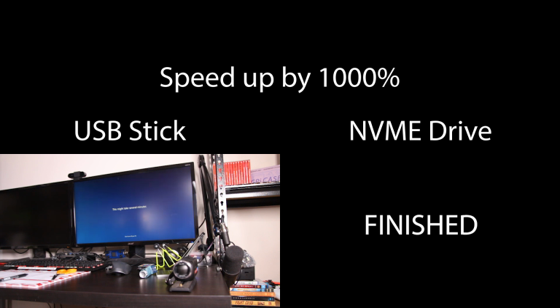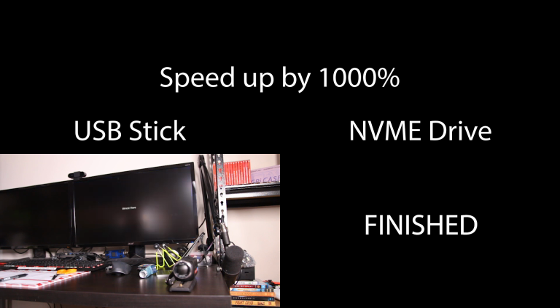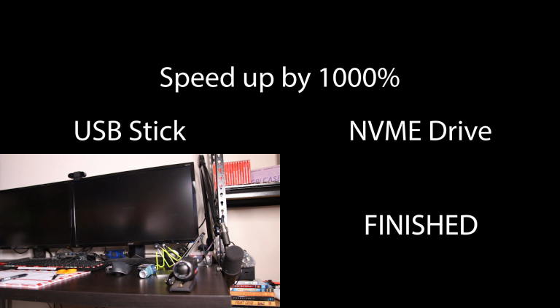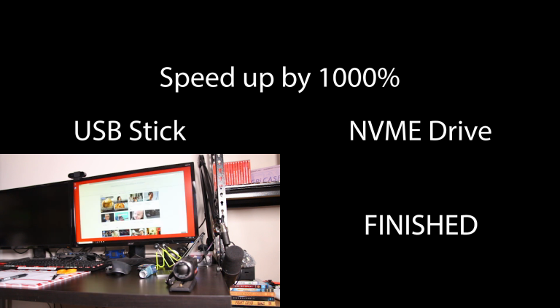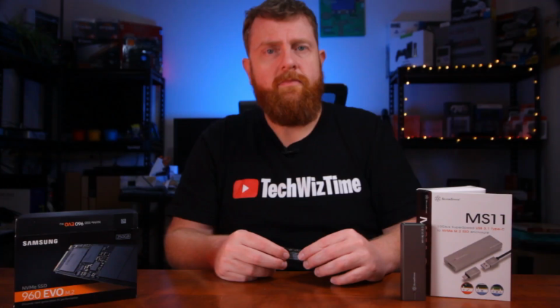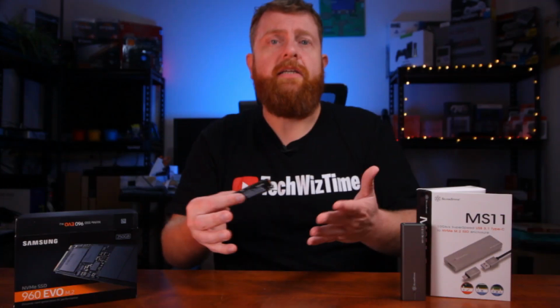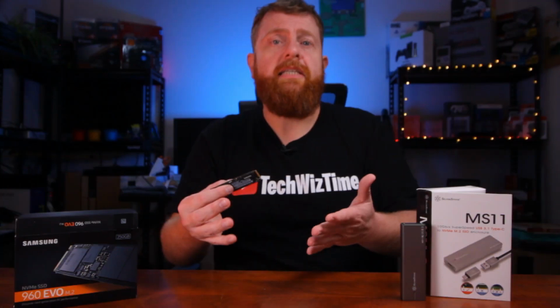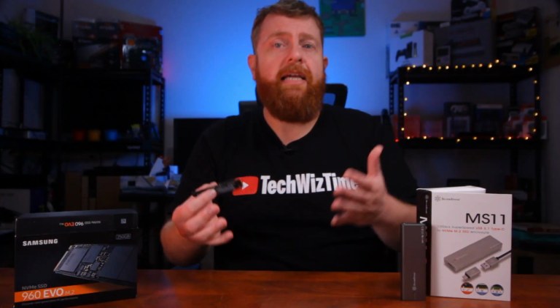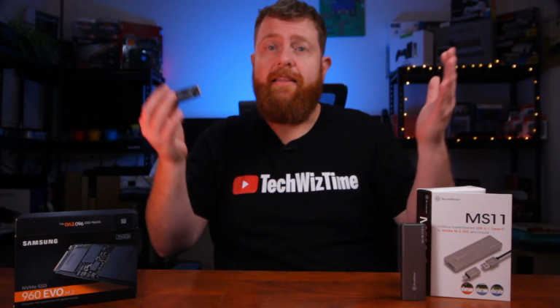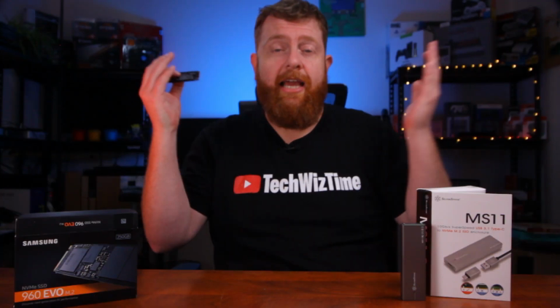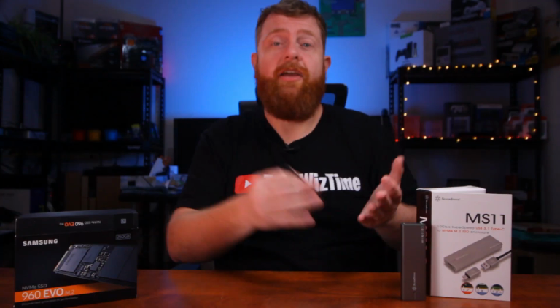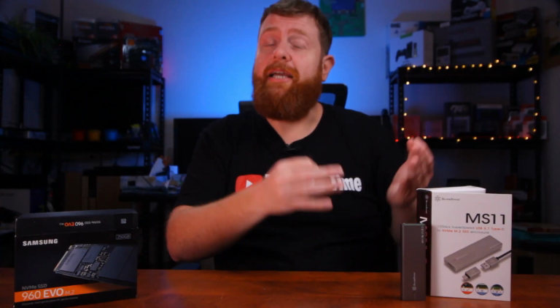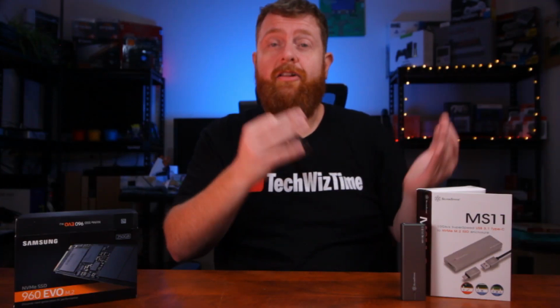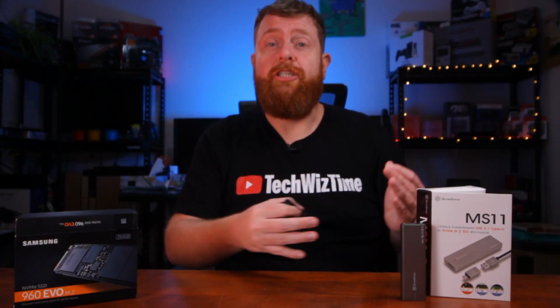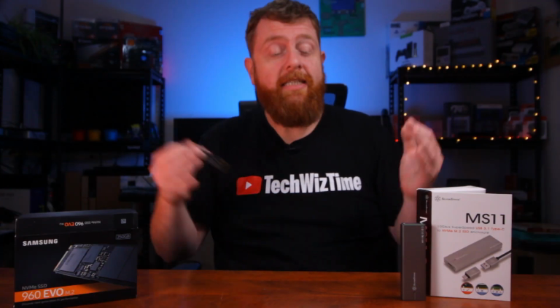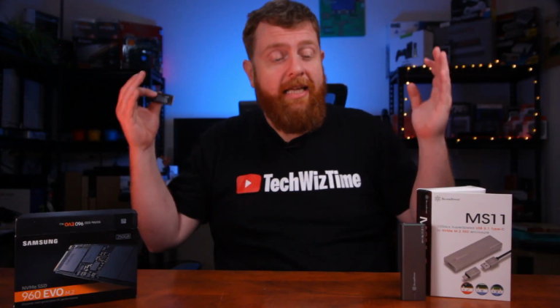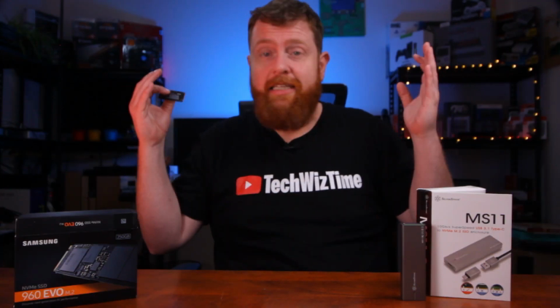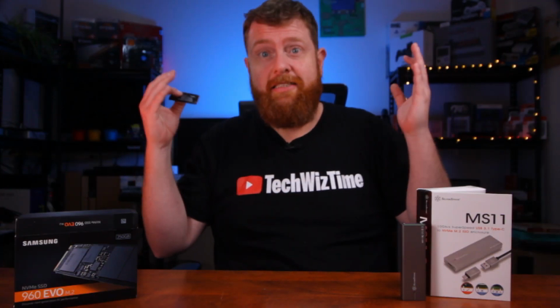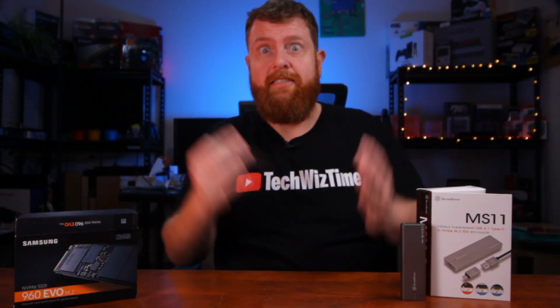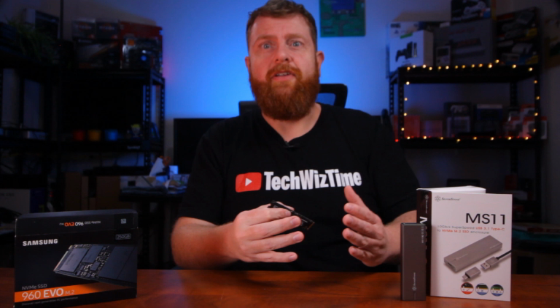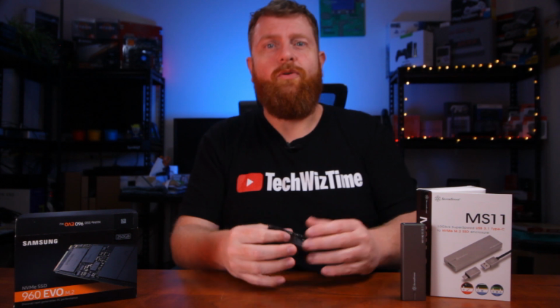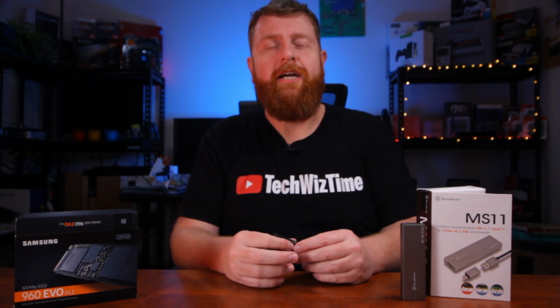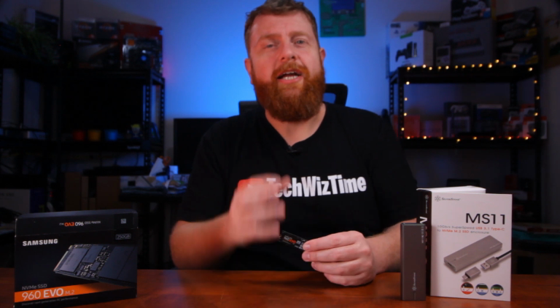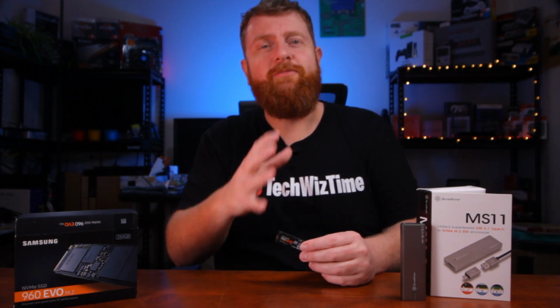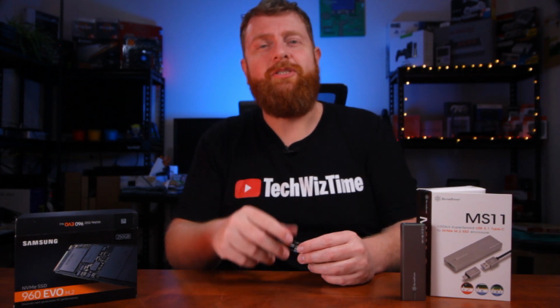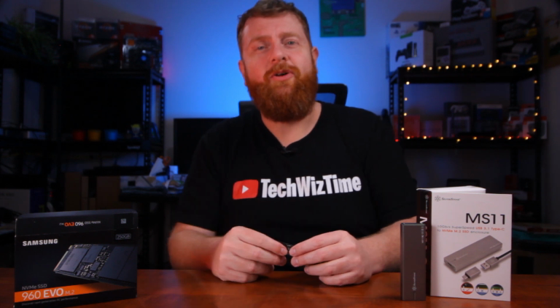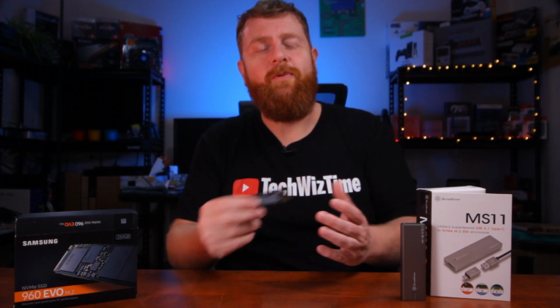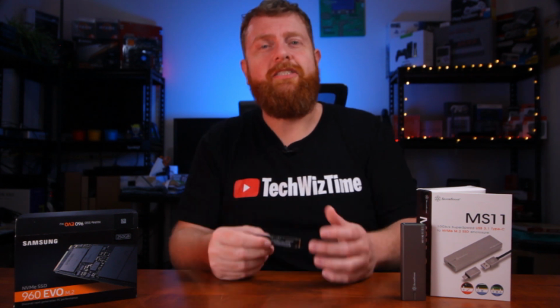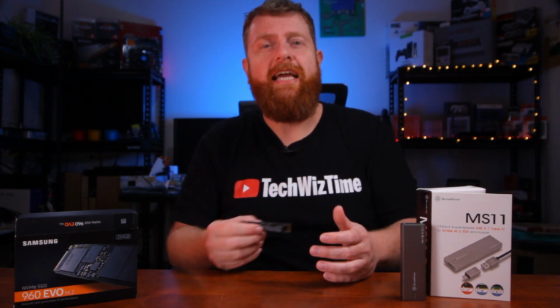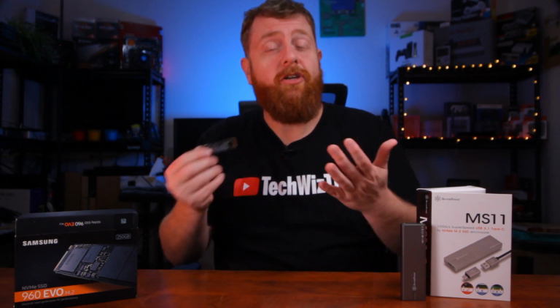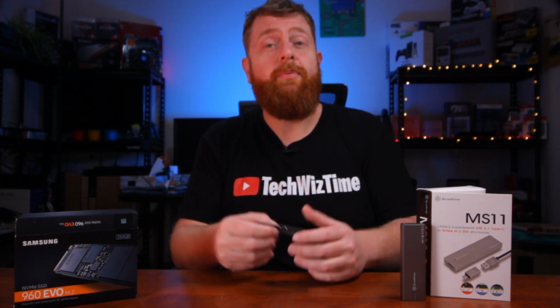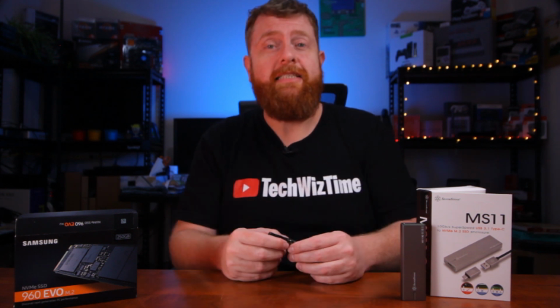I didn't want to just rely on the Crystal Disk Mark scores to say this is going to be faster. So instead I did a real-world test — installing Windows from a USB 2 drive versus an NVMe external enclosure to see how fast each actually installs Windows 10 on a new PC. The NVMe drive installed on the motherboard of this computer is the same model, and it can write at up to 1500 megabytes per second, so there's no bottleneck there. You can see that the NVMe enclosure is definitely the winner when it comes to installing Windows 10 on a new PC.